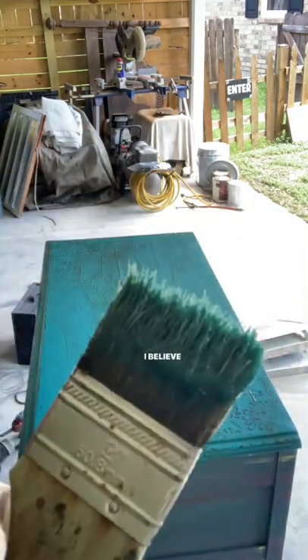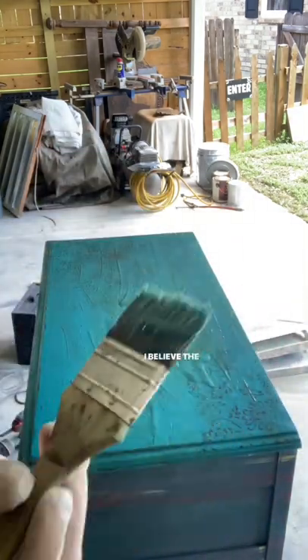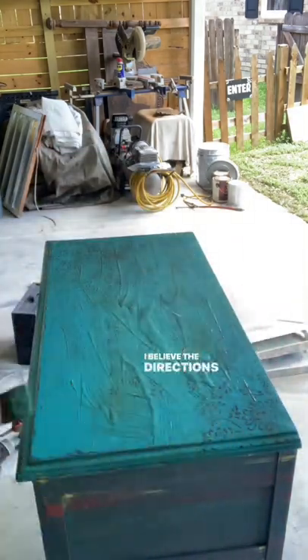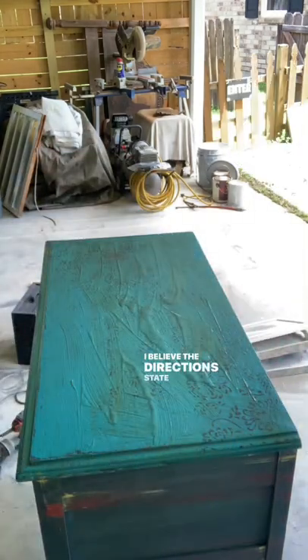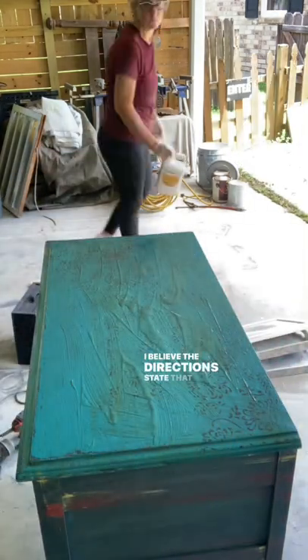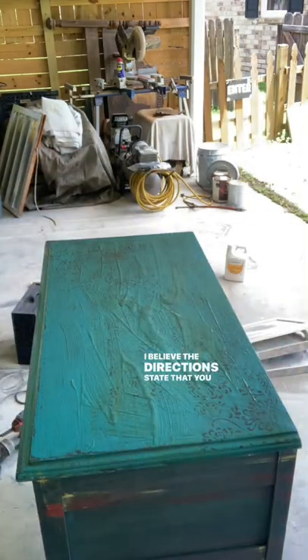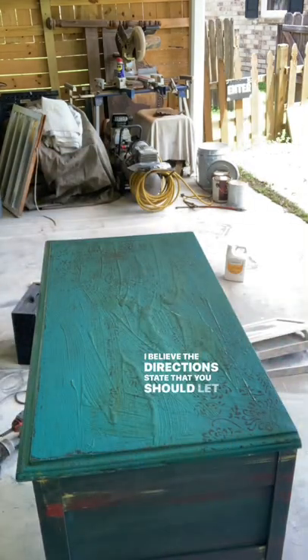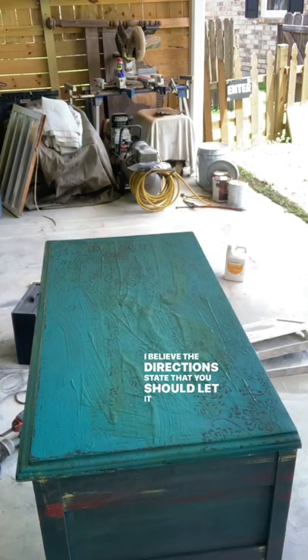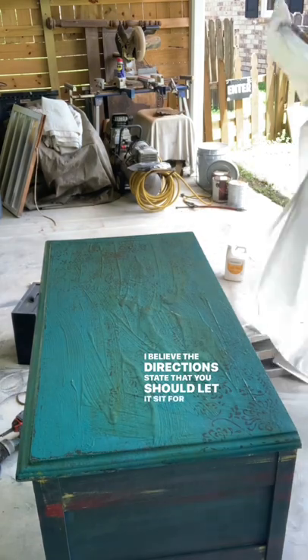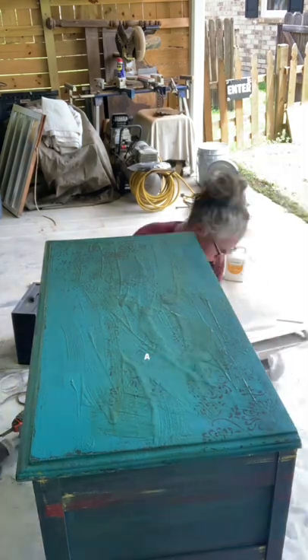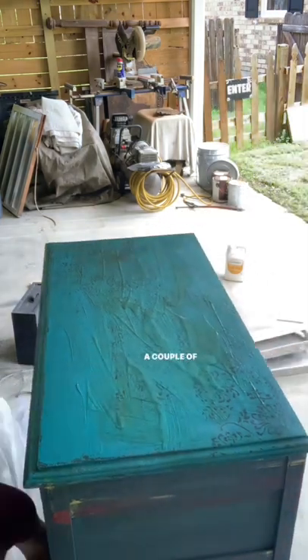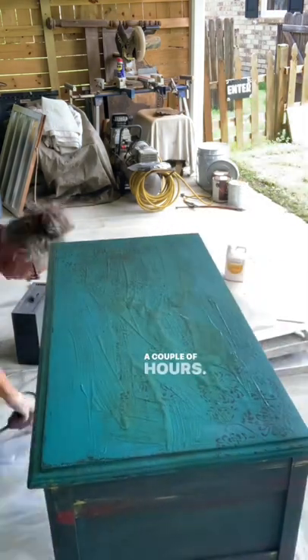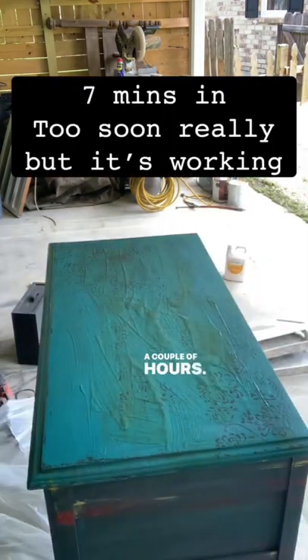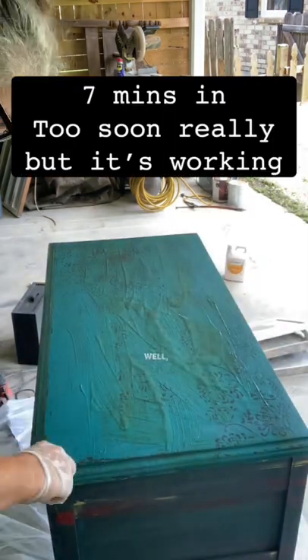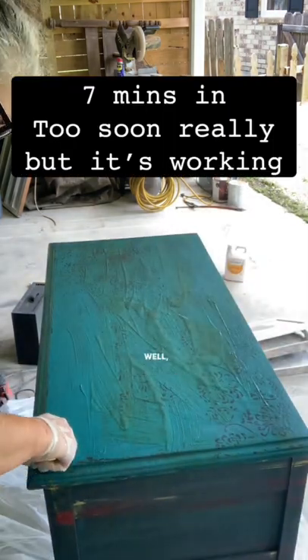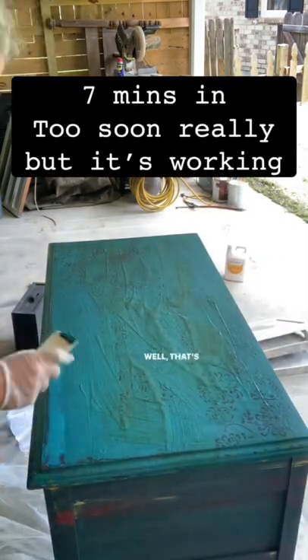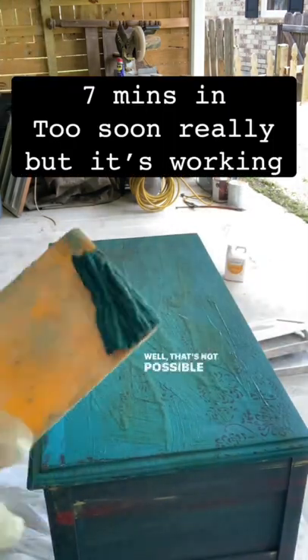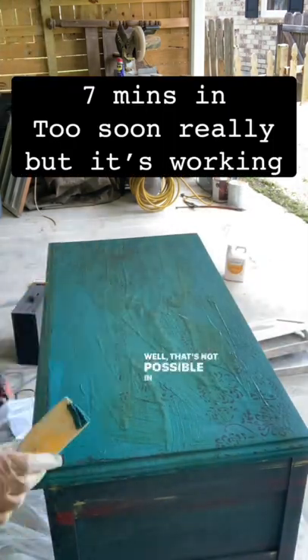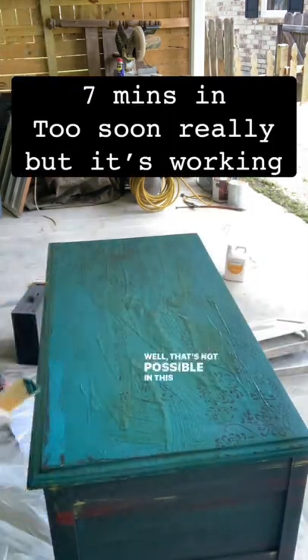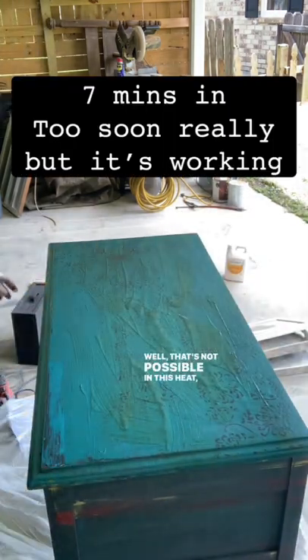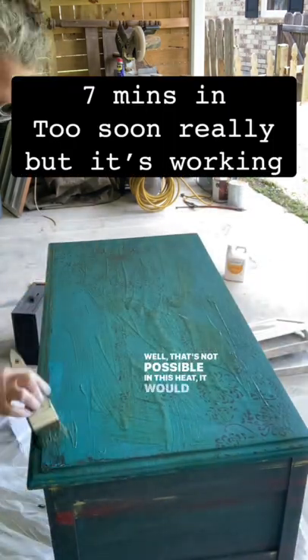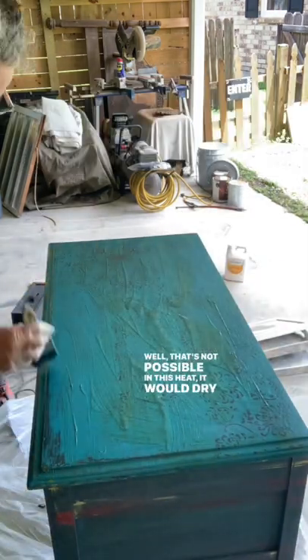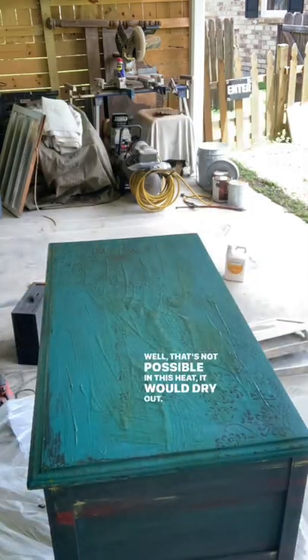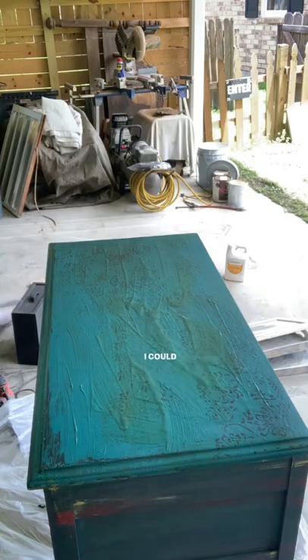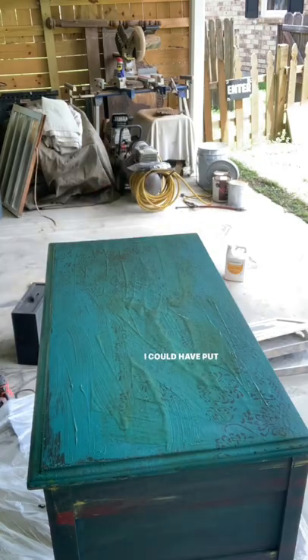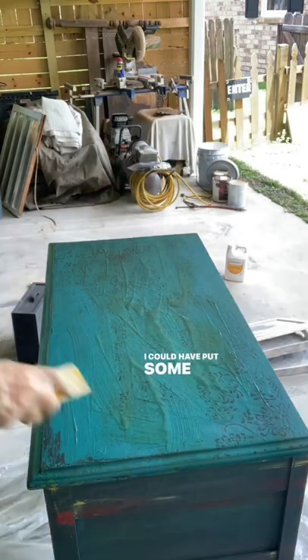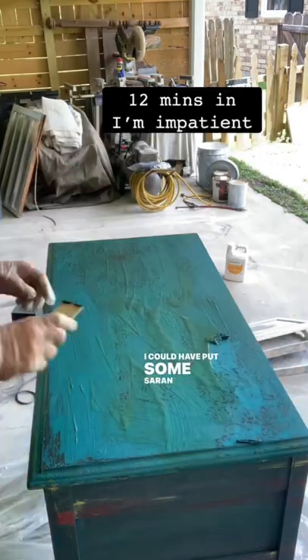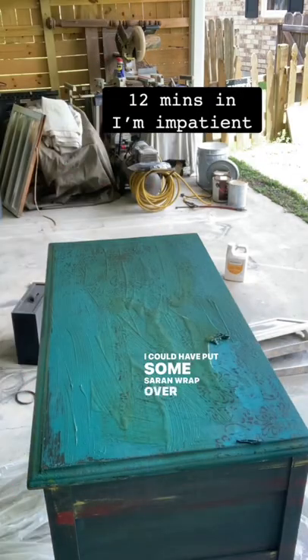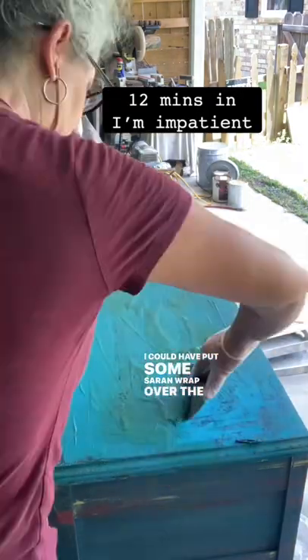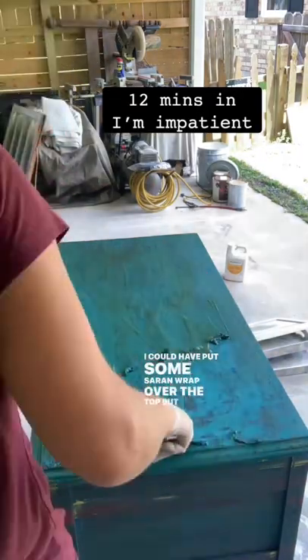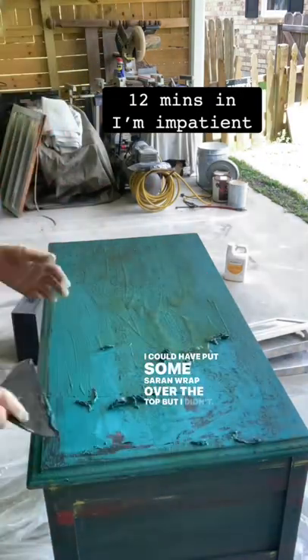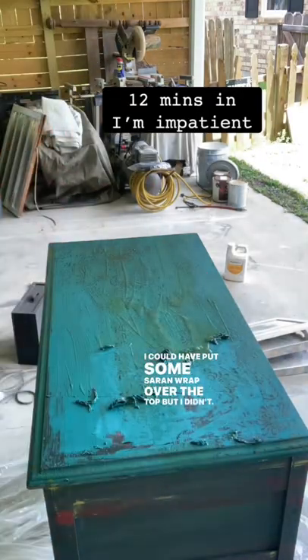I believe the directions state that you should let it sit for a couple of hours. Well, that's not possible in this heat — it would dry out. I could have put some saran wrap over the top, but I didn't.